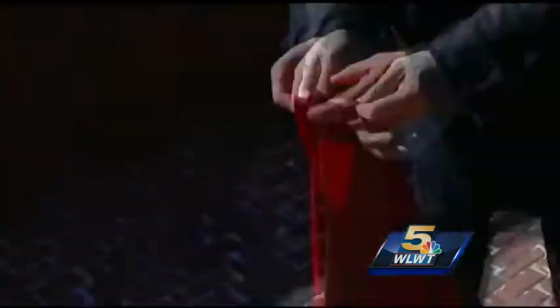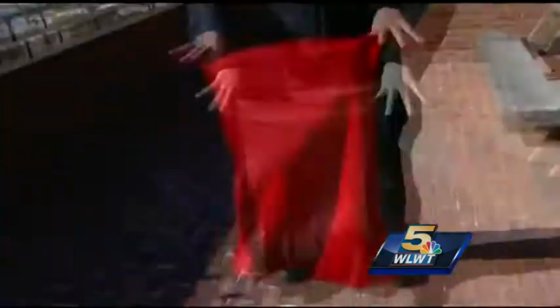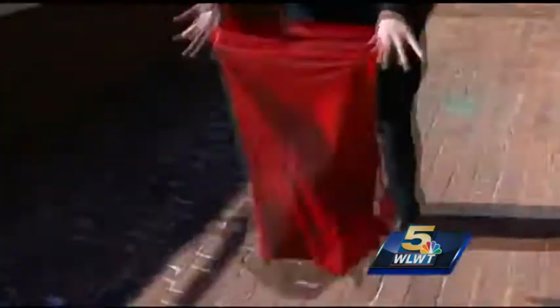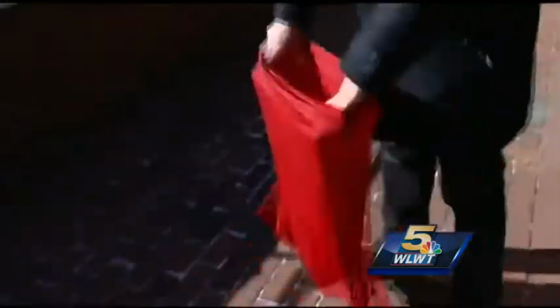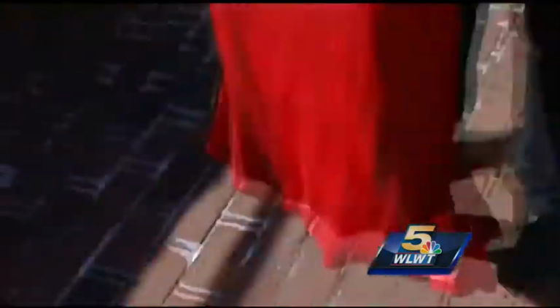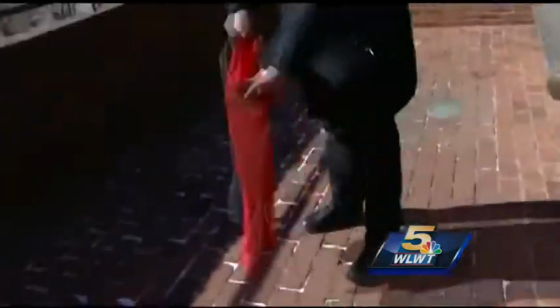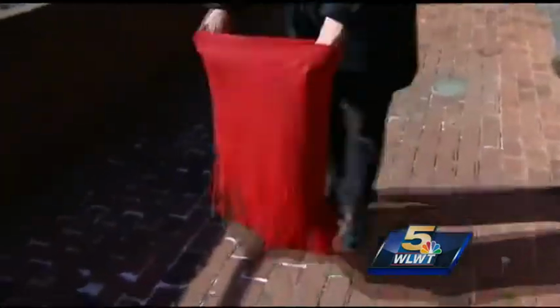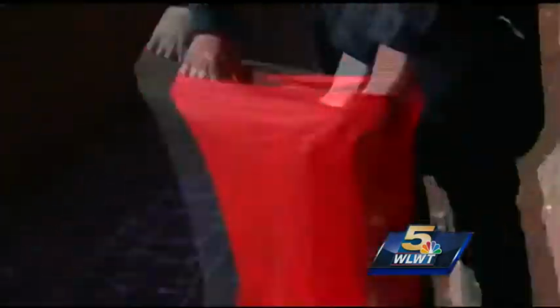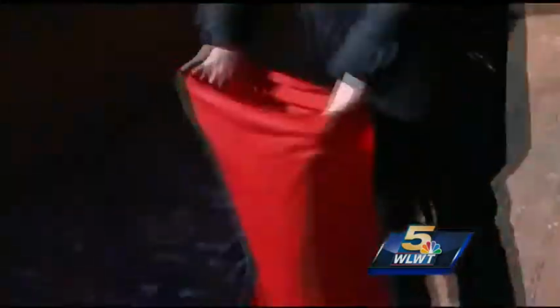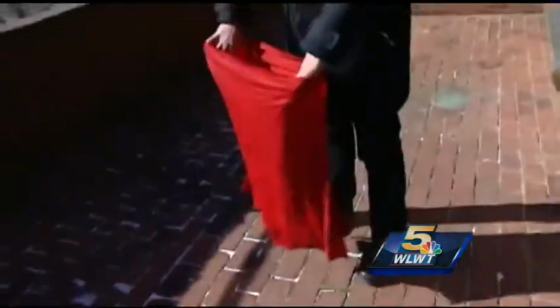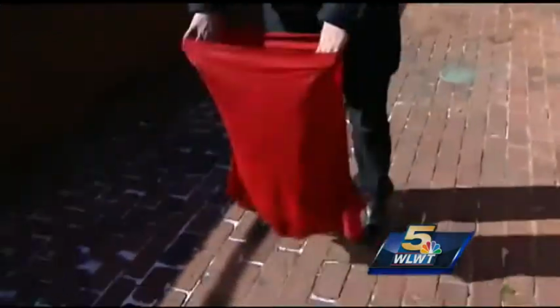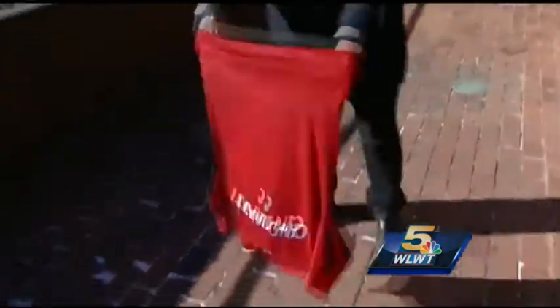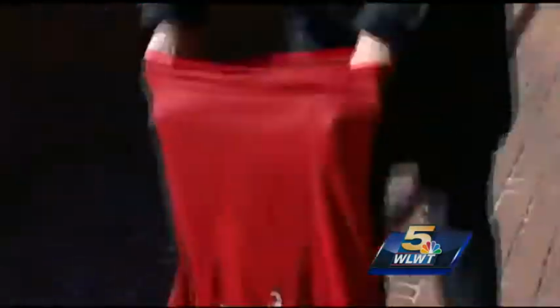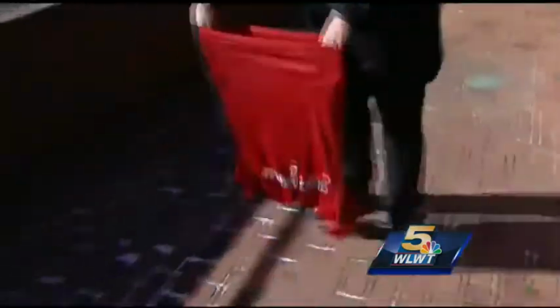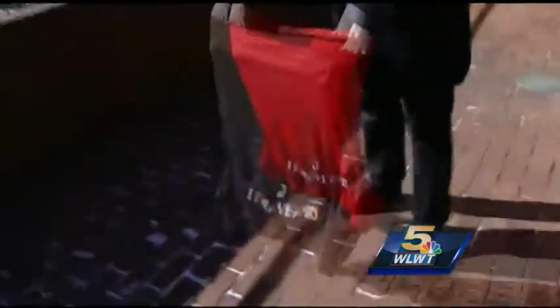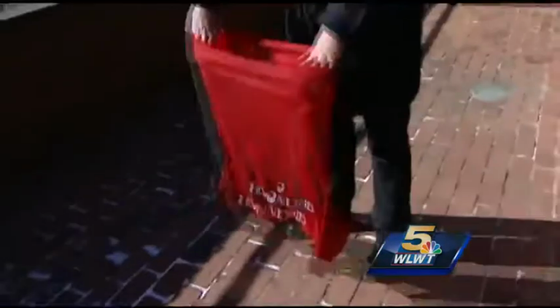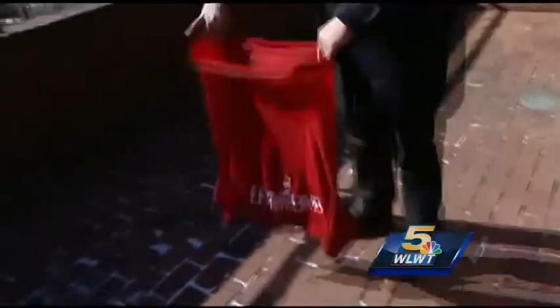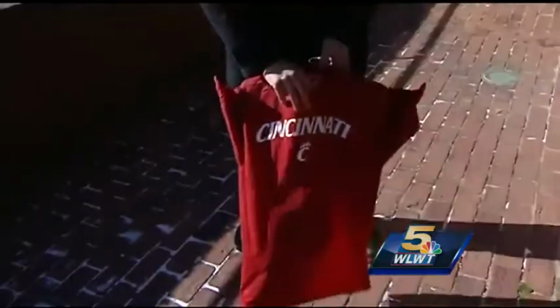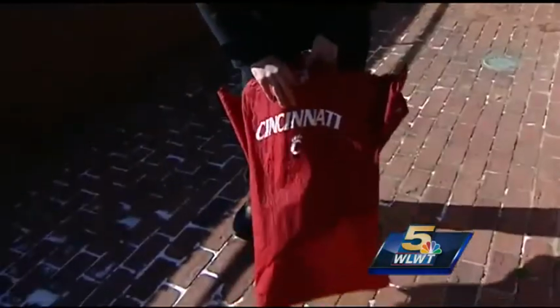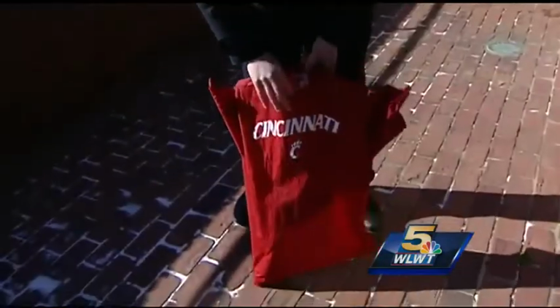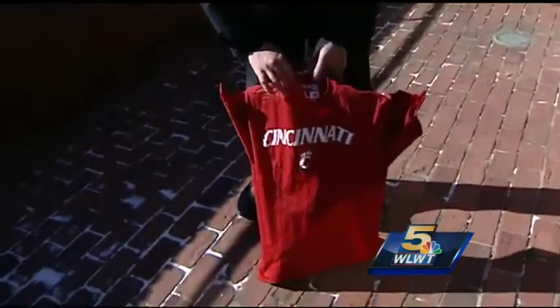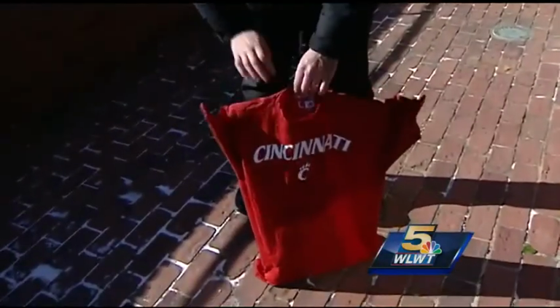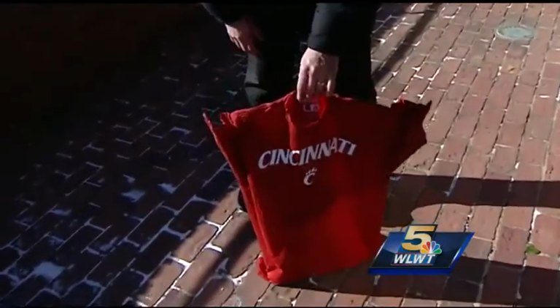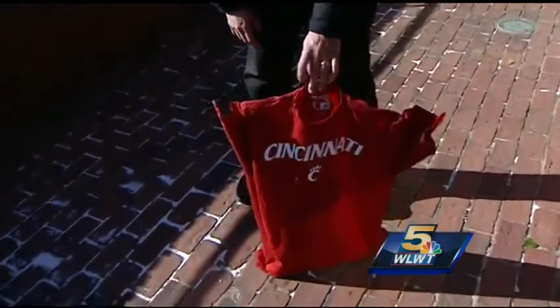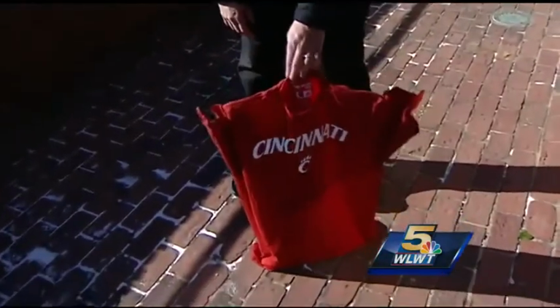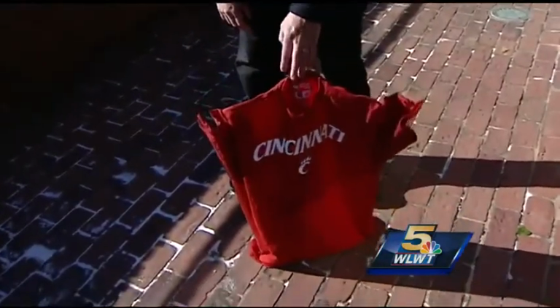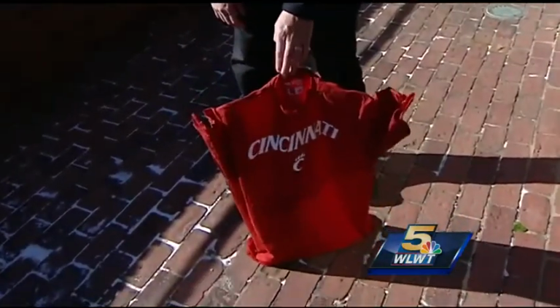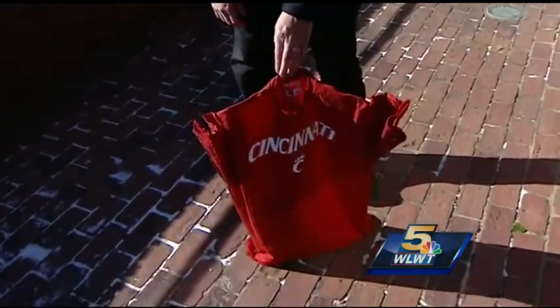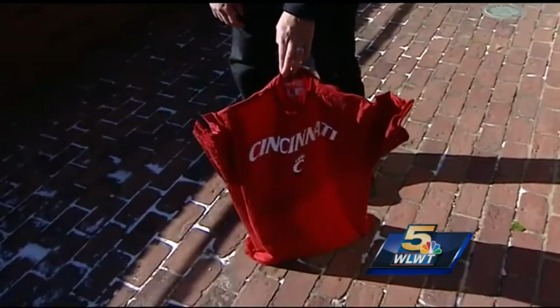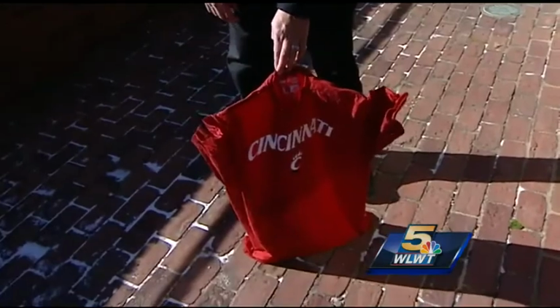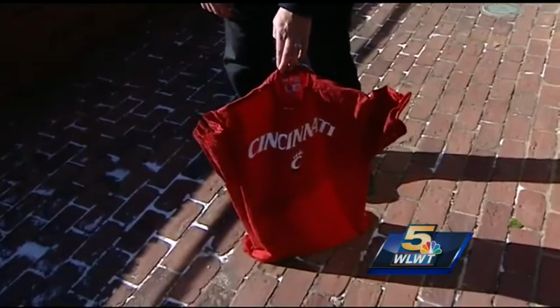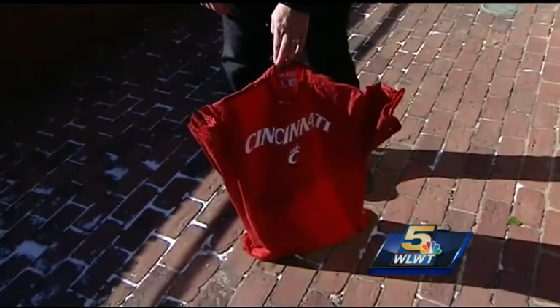Another cool thing to do — take a wet t-shirt and watch it freeze from the moment I unfolded it. It took about four minutes for it to freeze. It's a little windy, so it's not going to stand up on its own, but that's frozen stiff there.